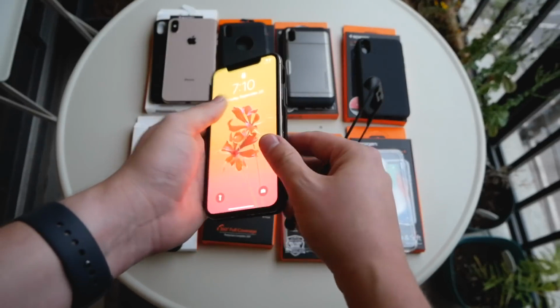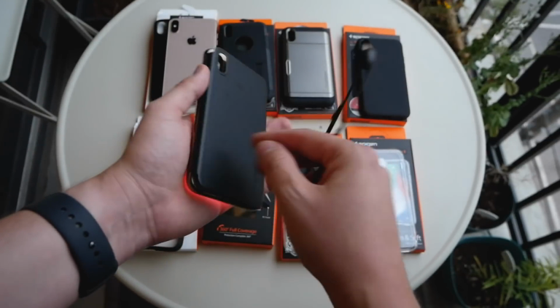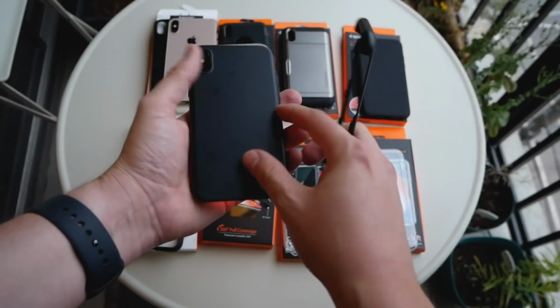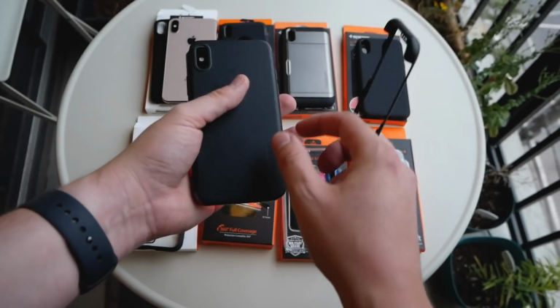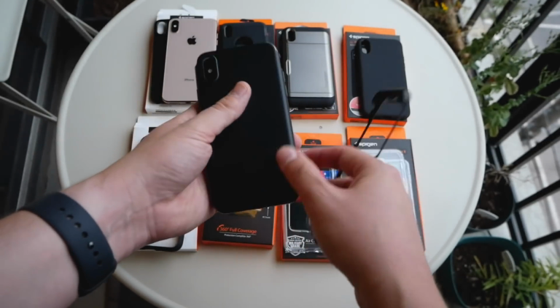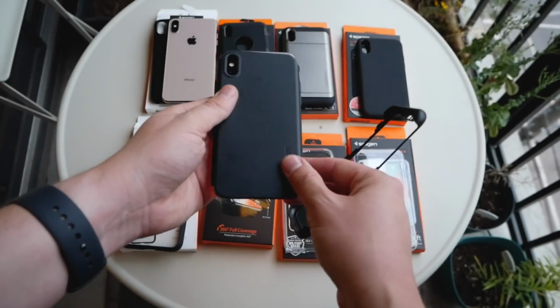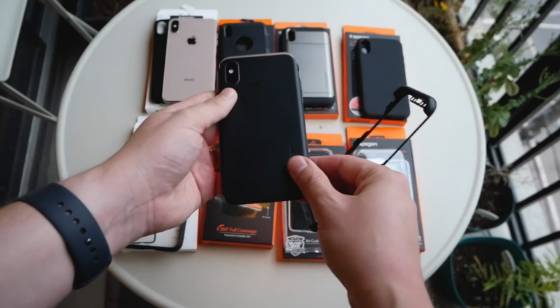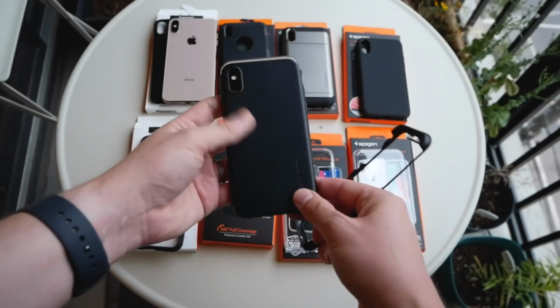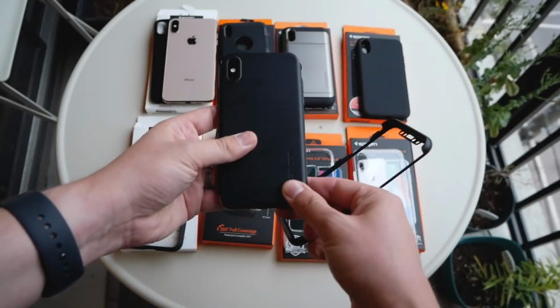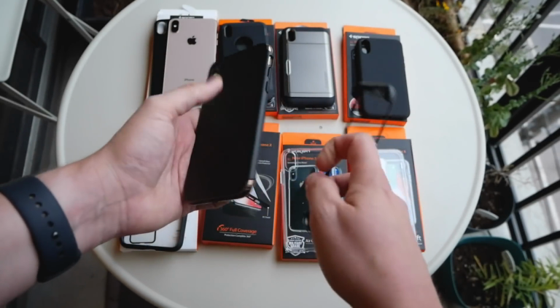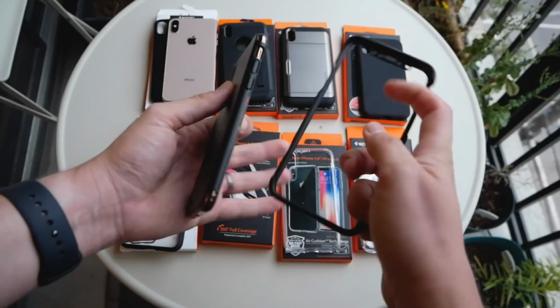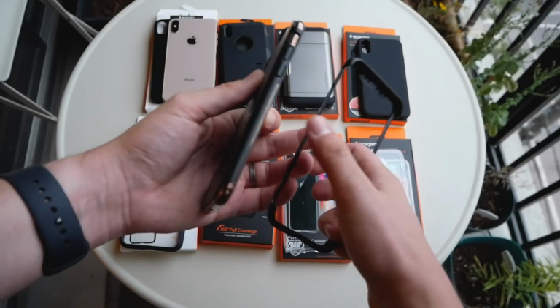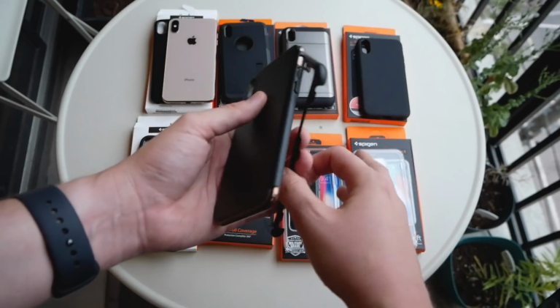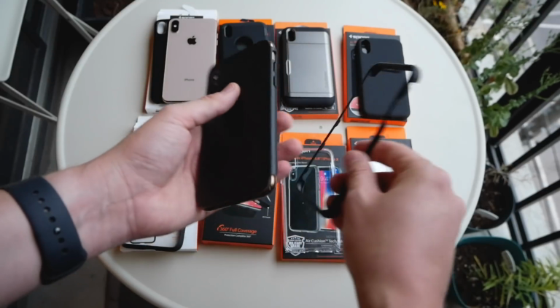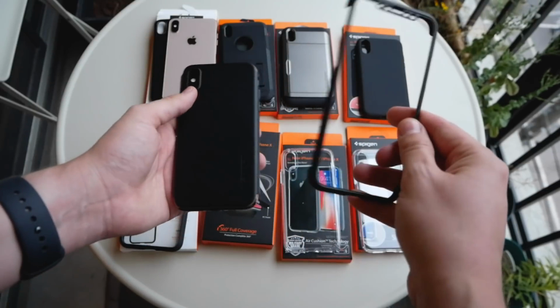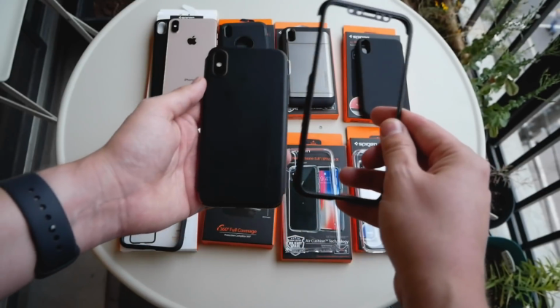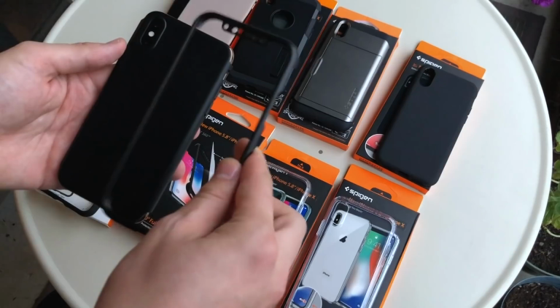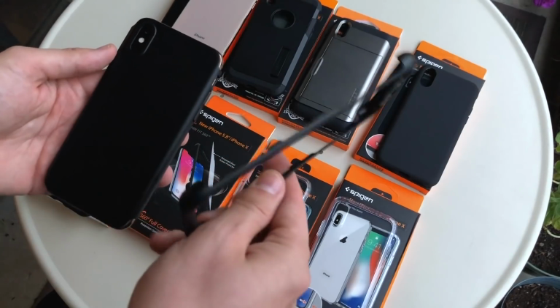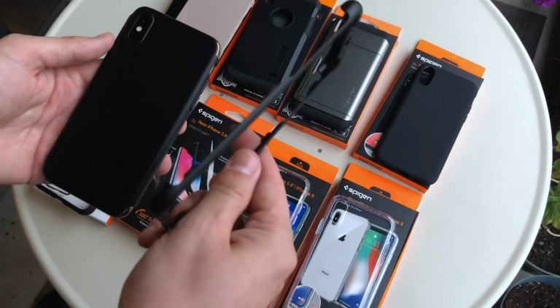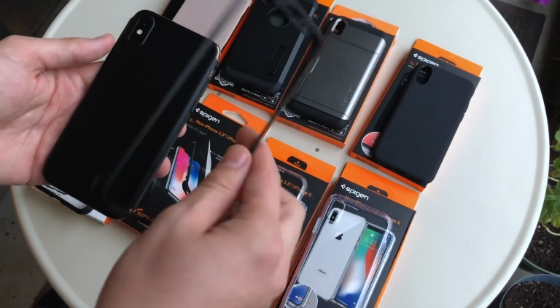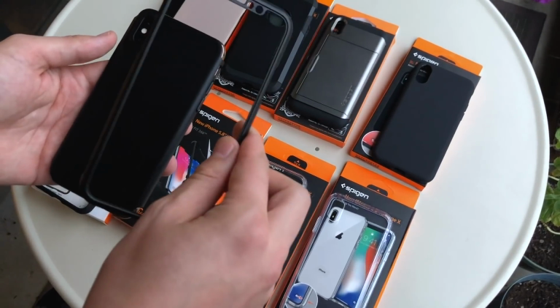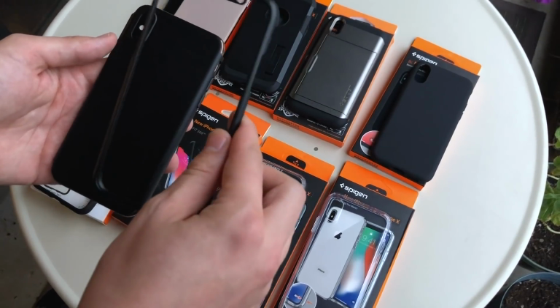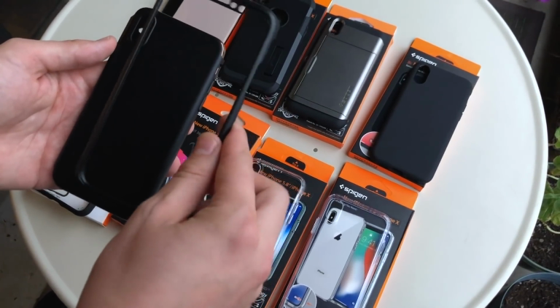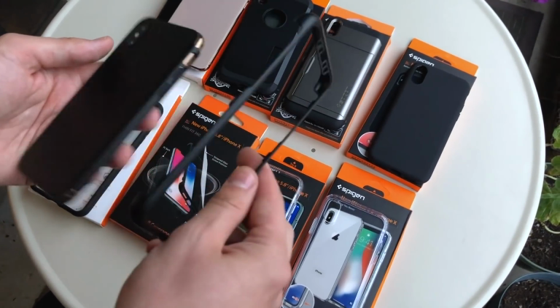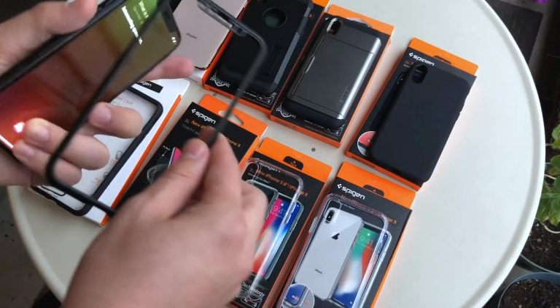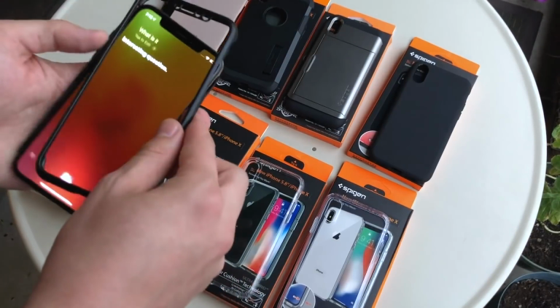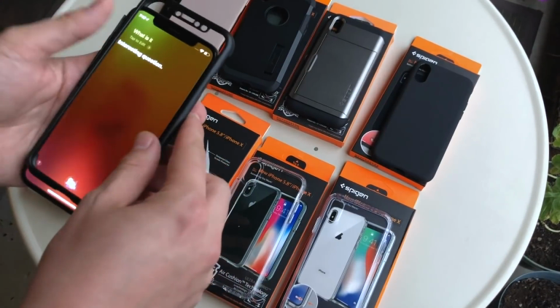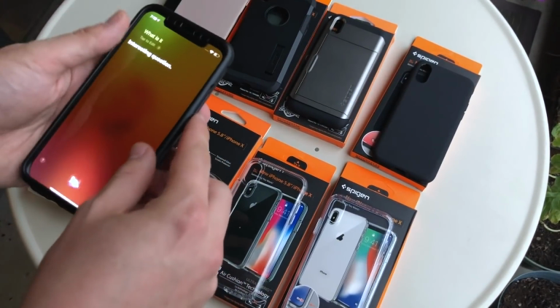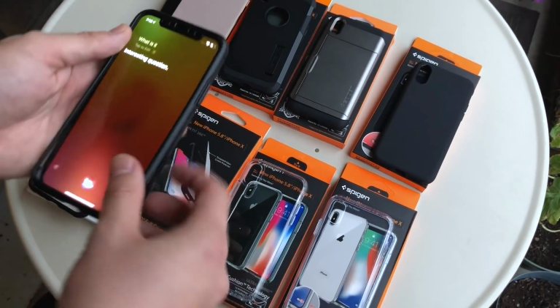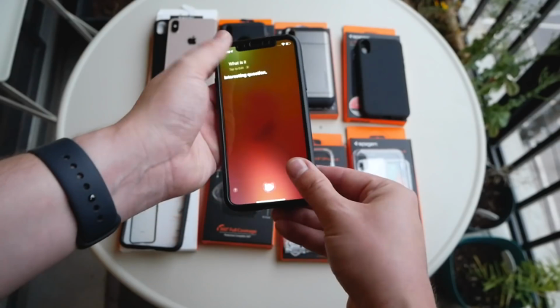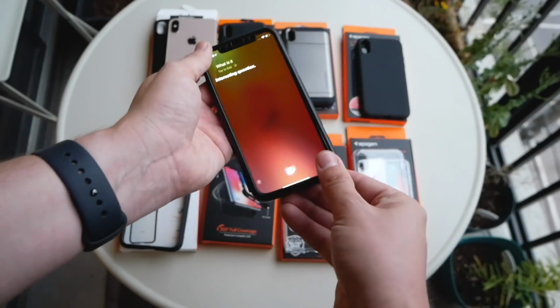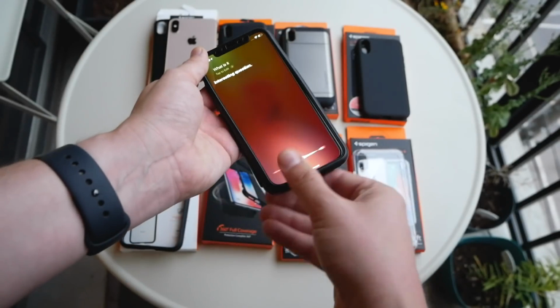It has the same backing as the standard Thin Fit, but there's also a nice border that goes around it, which pops onto it.